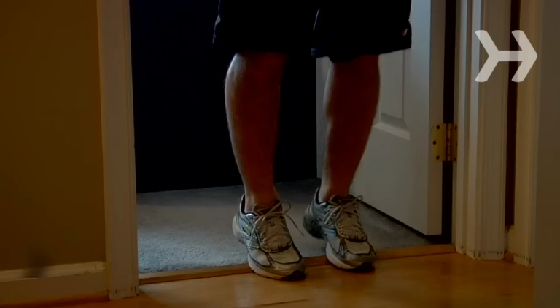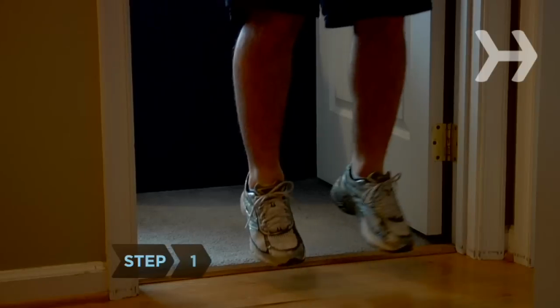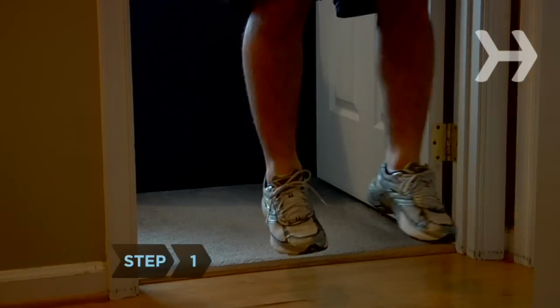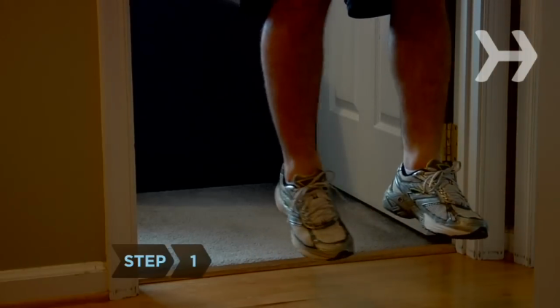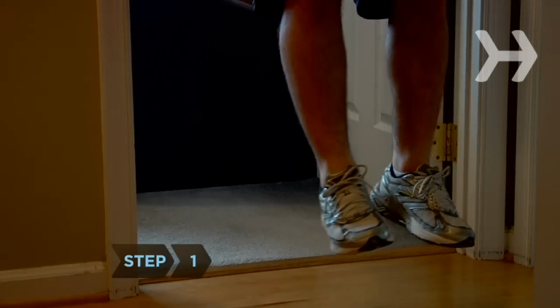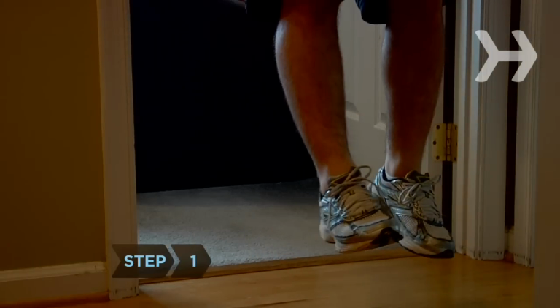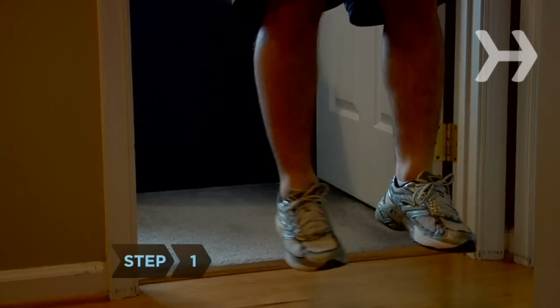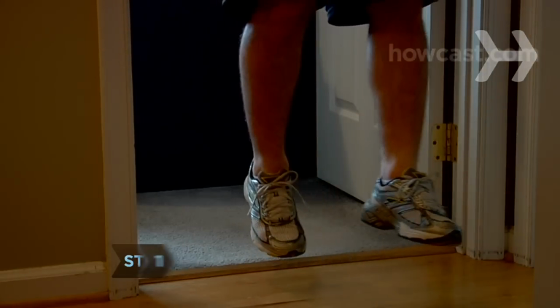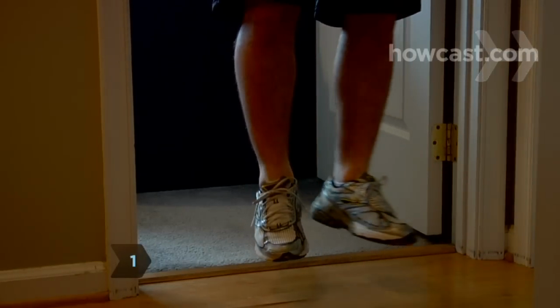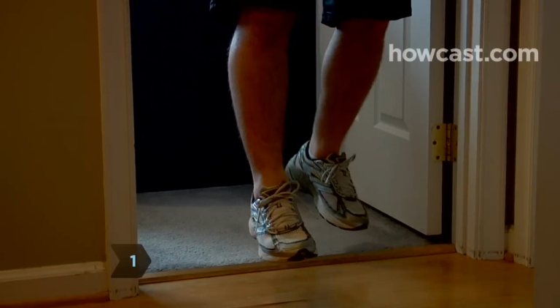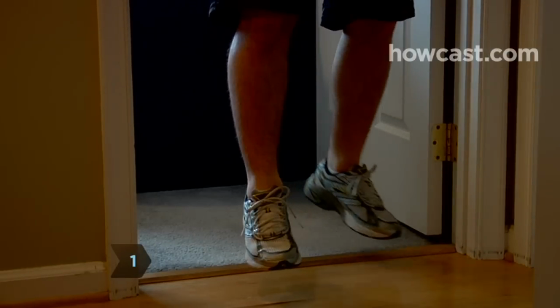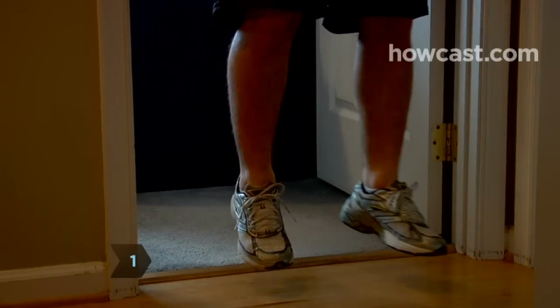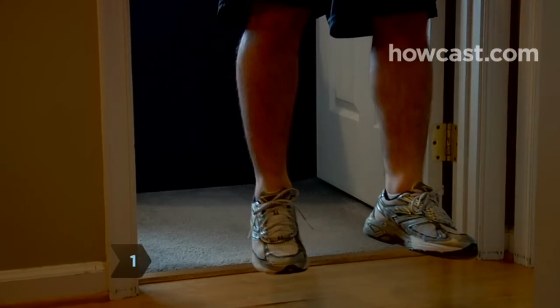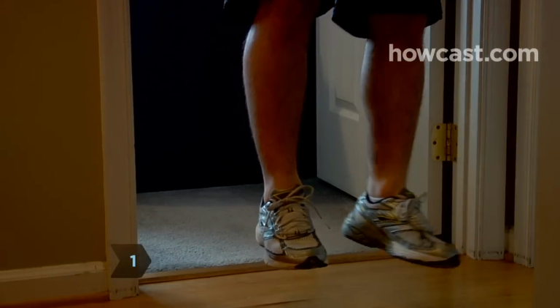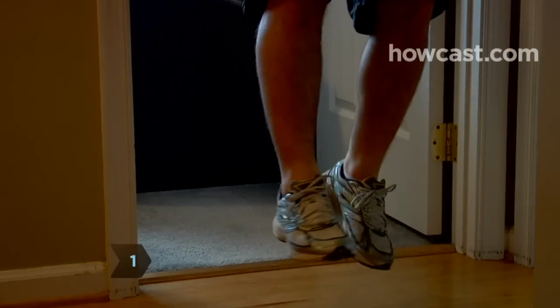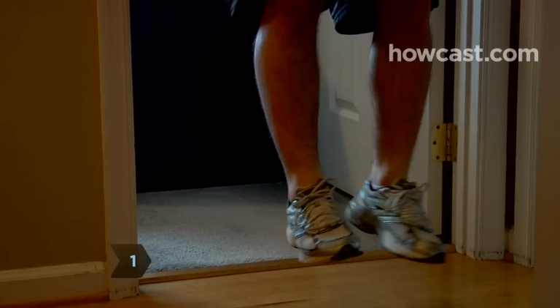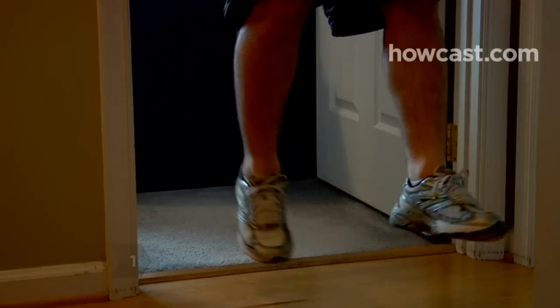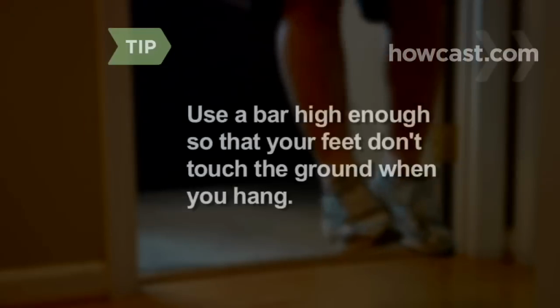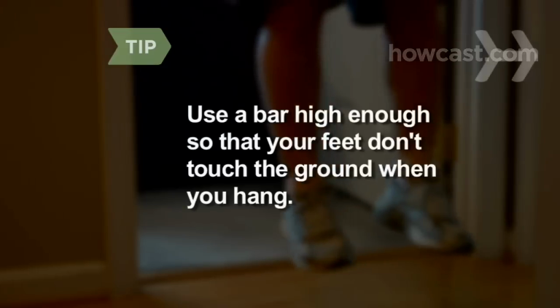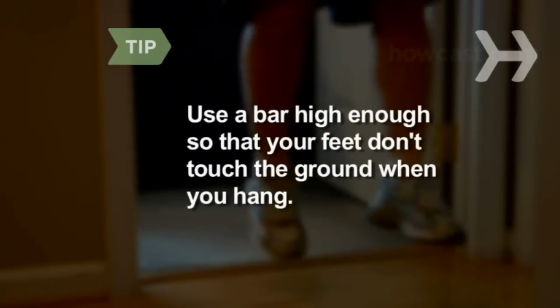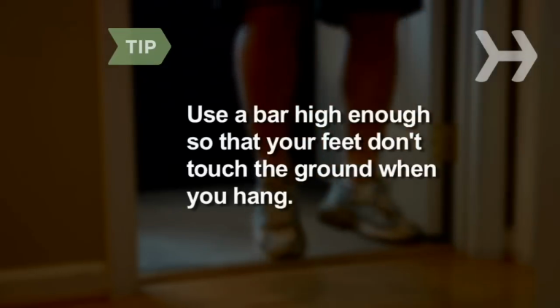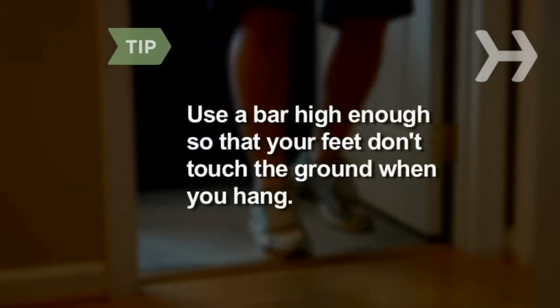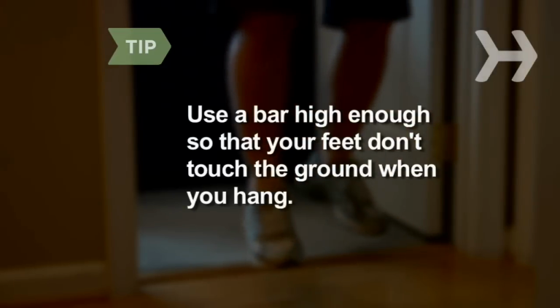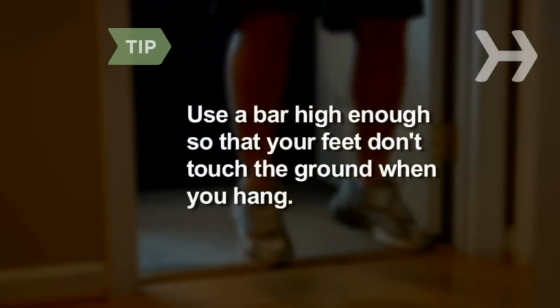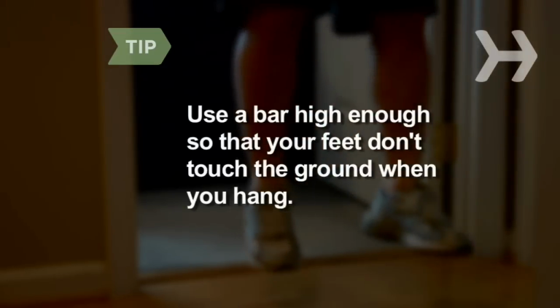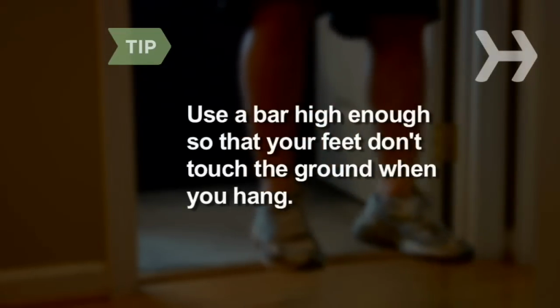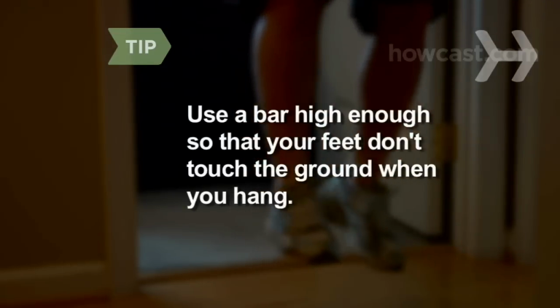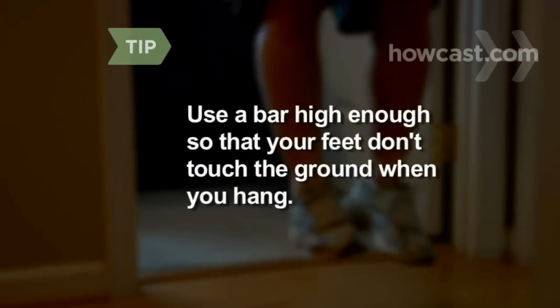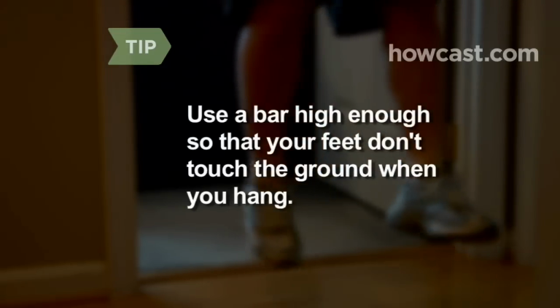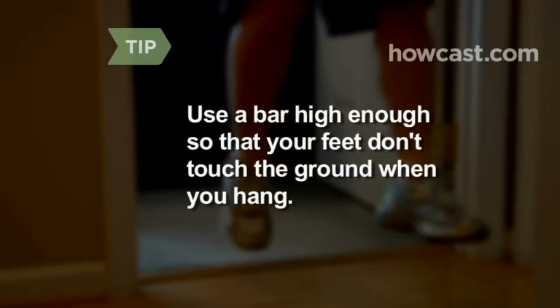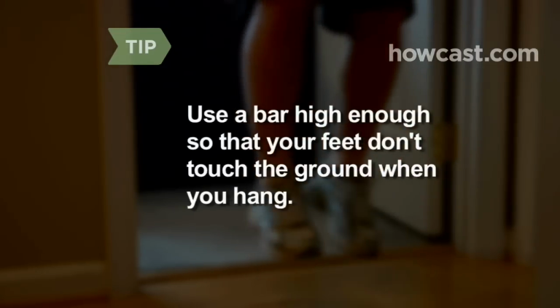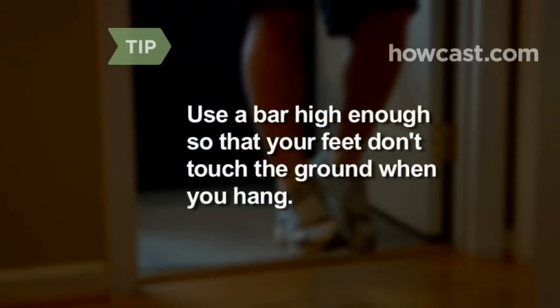Step 1. If you can't reach the bar by jumping, use a step or block. If possible, use a bar that's high enough so that your feet don't touch the ground when you hang.